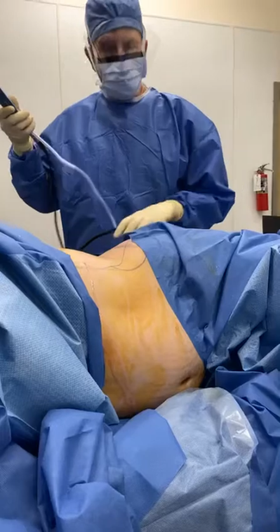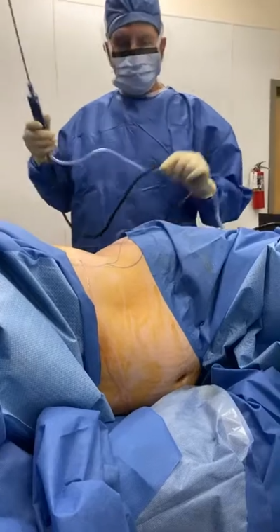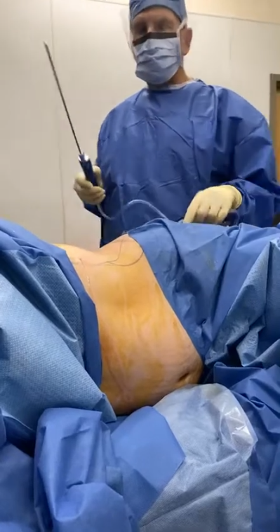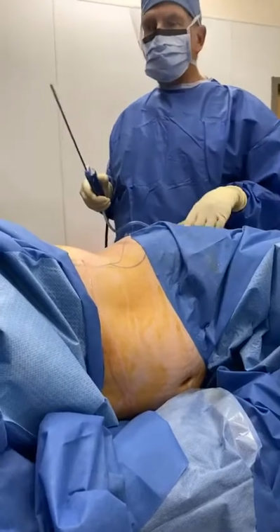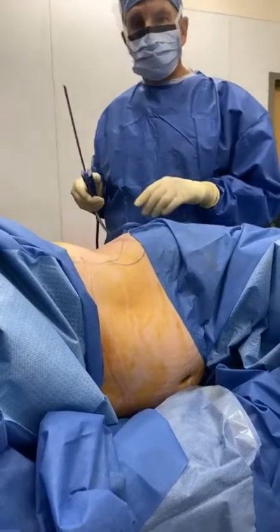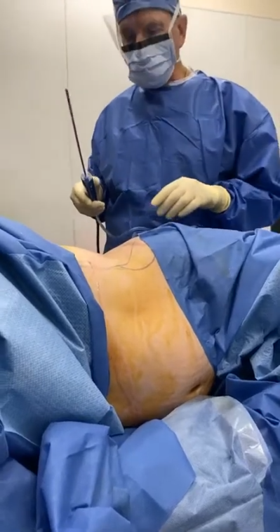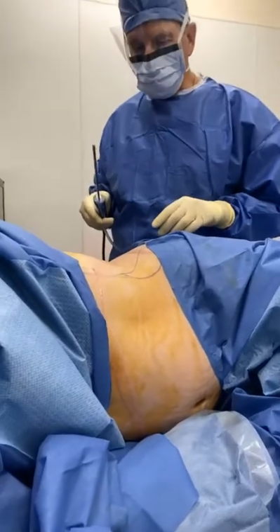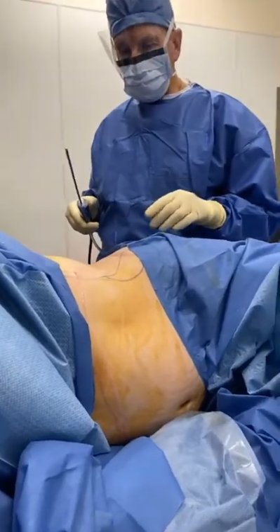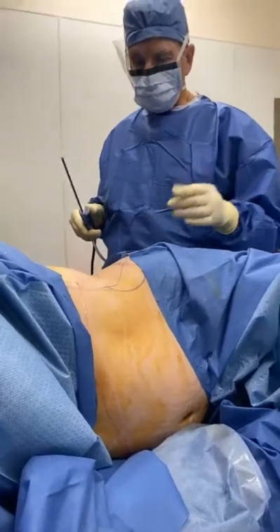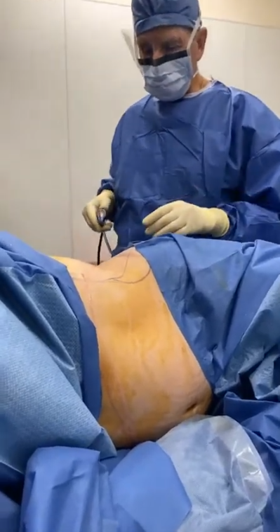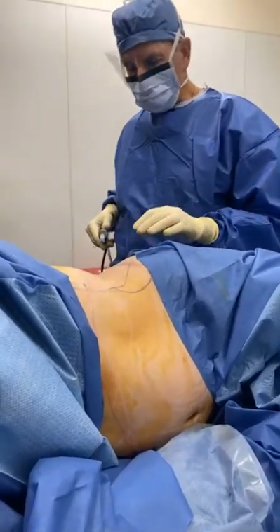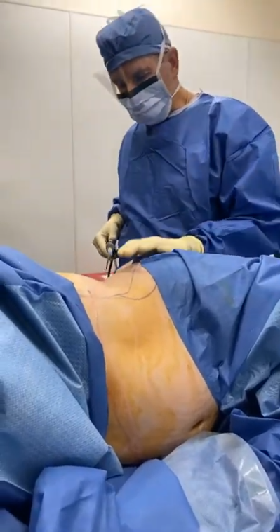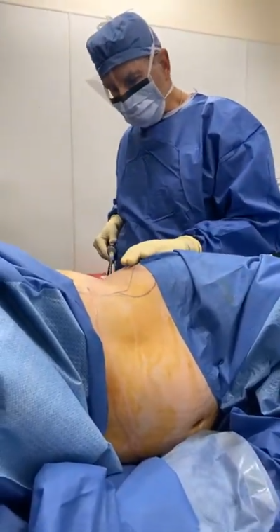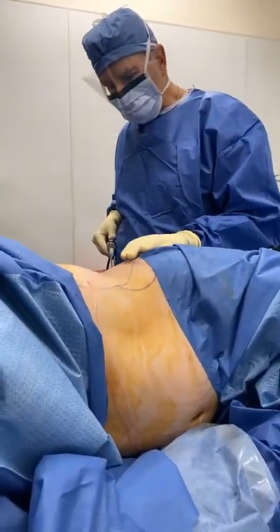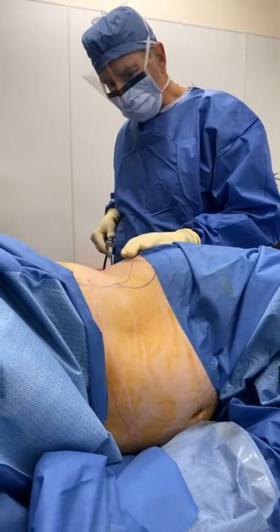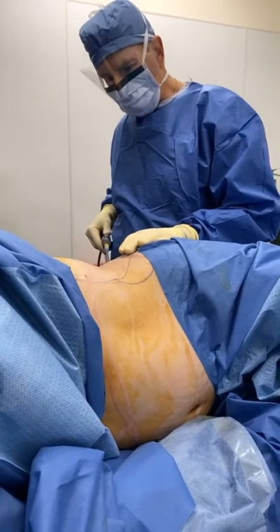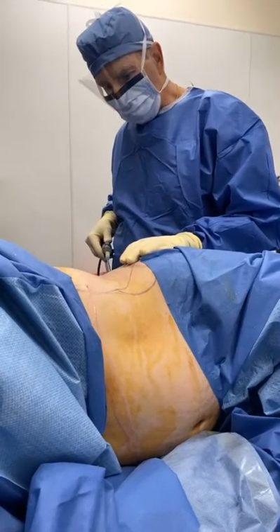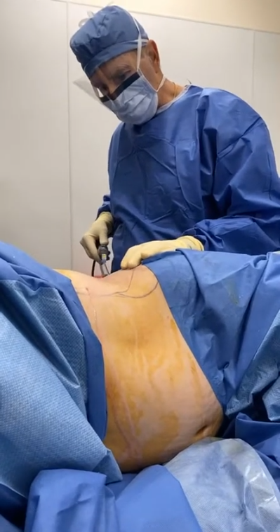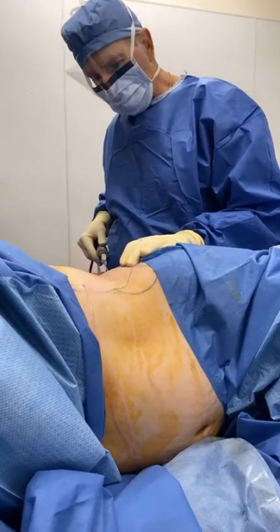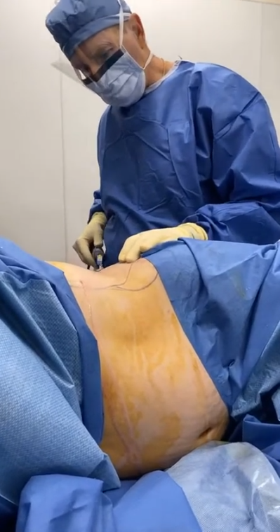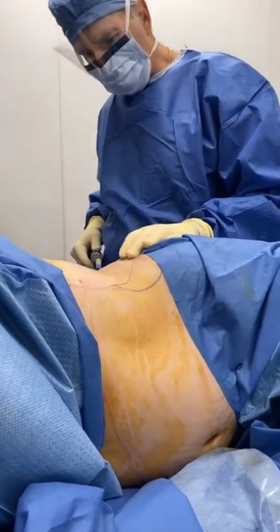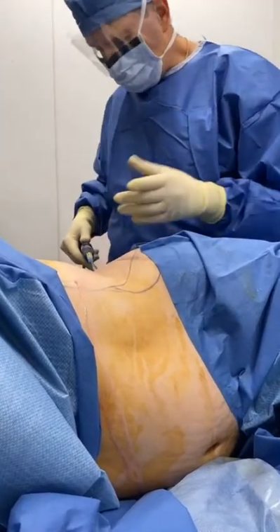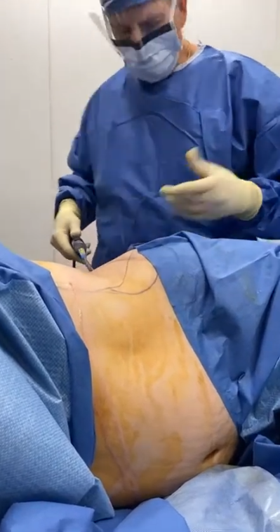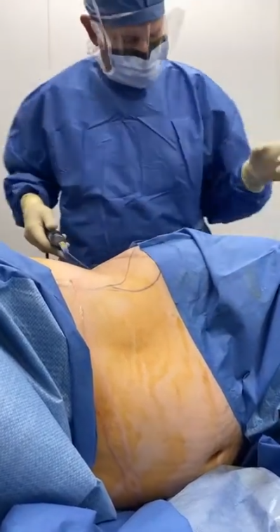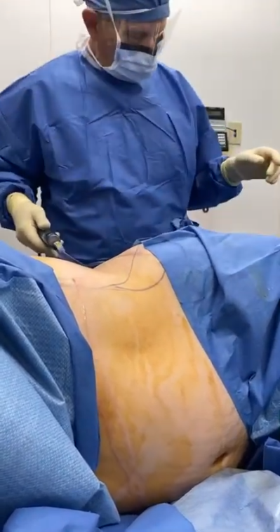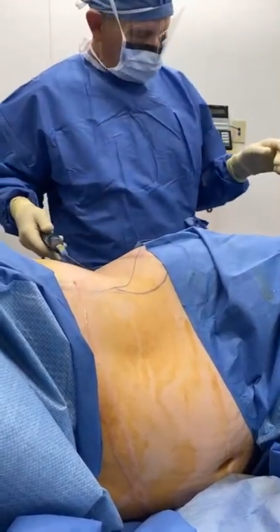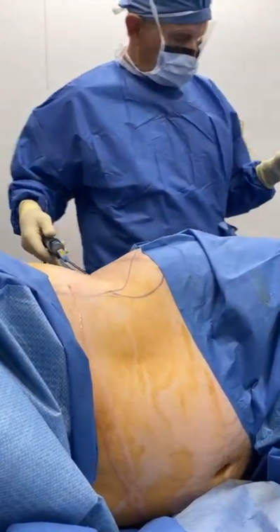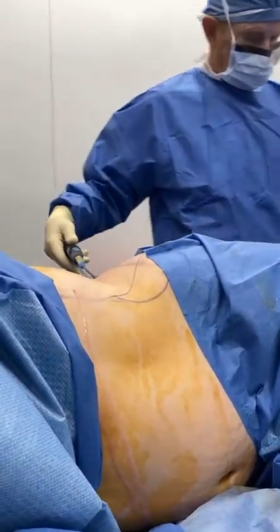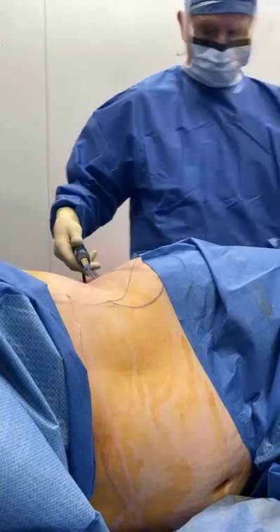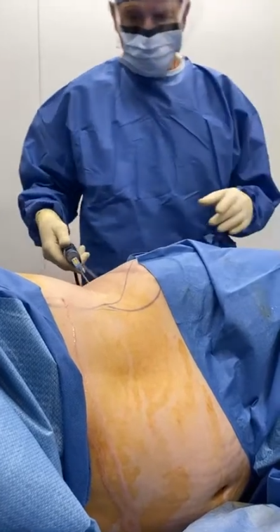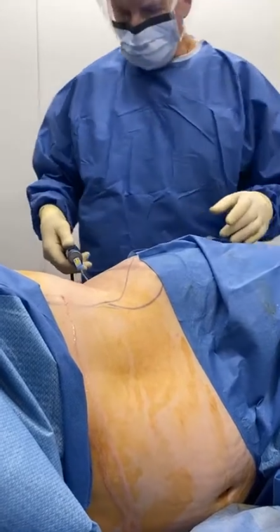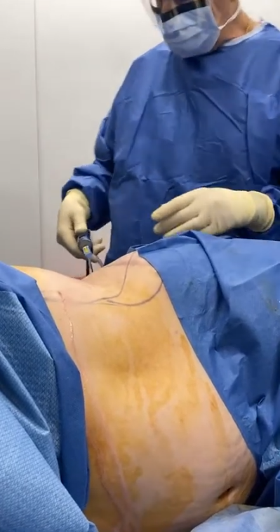Good morning, Dr. Patina here at the Cosmetic Surgery Center of Posterito. We're going to do liposuction on this patient, and we're going to do laser-assisted lipolysis, and we're just going to go ahead and turn on the machine.